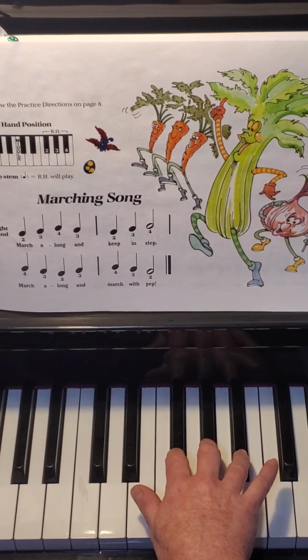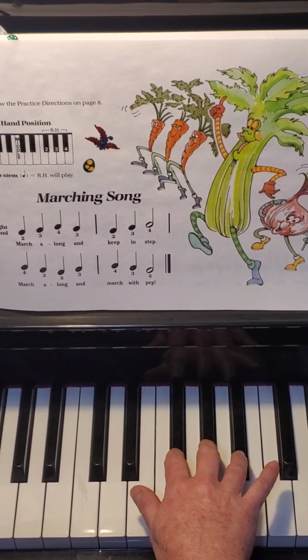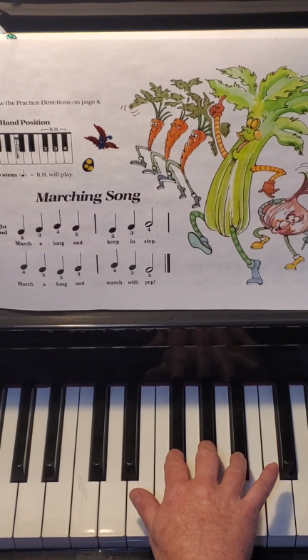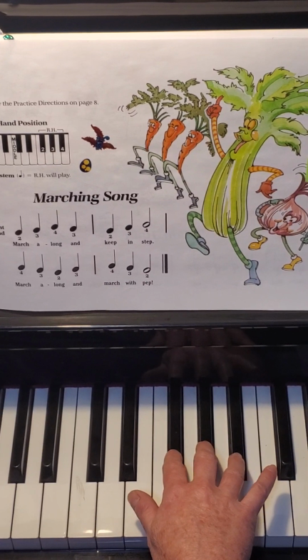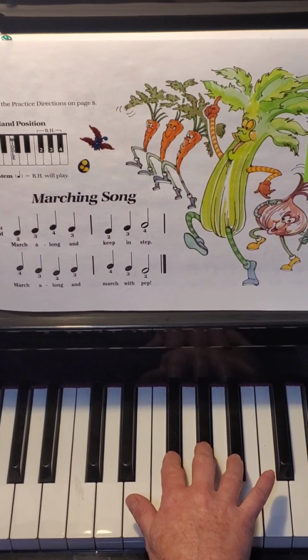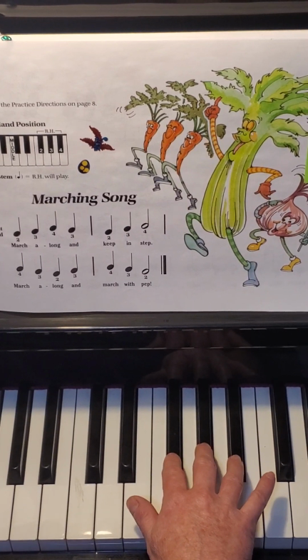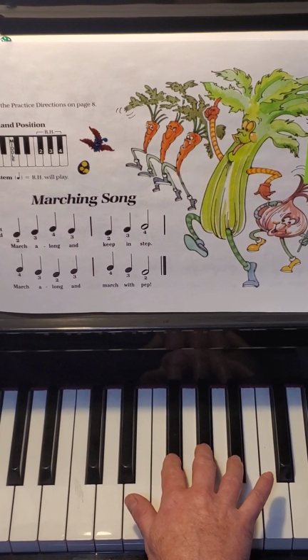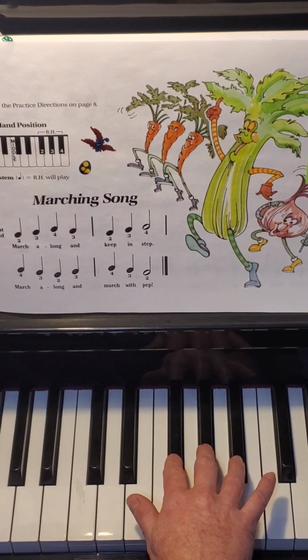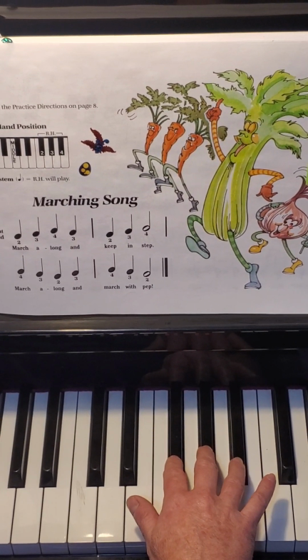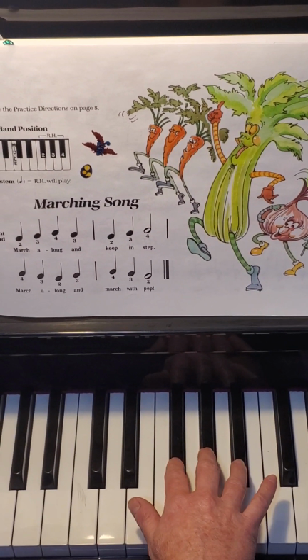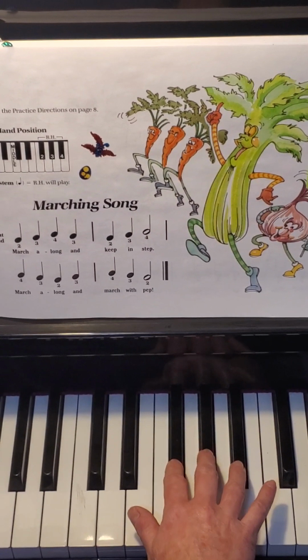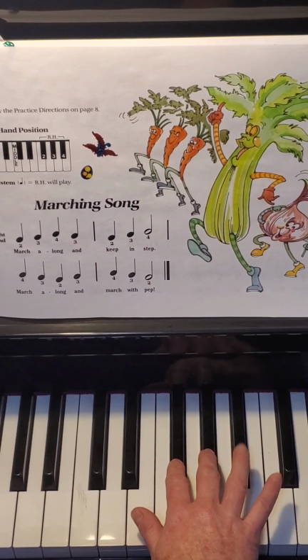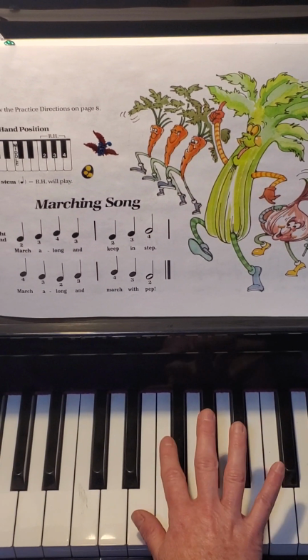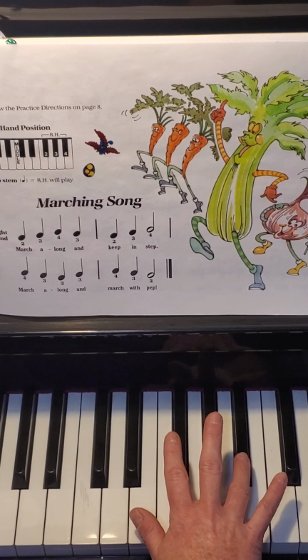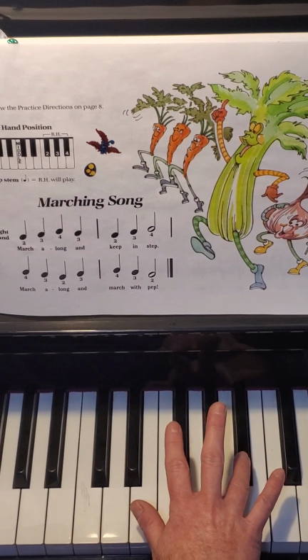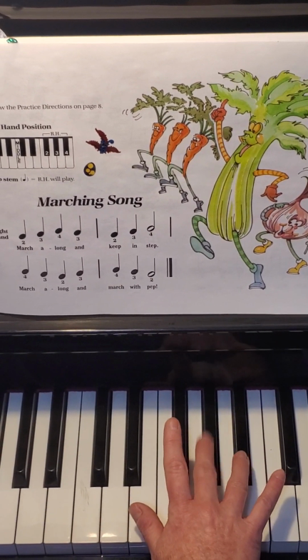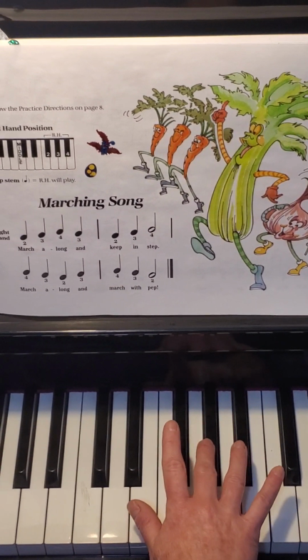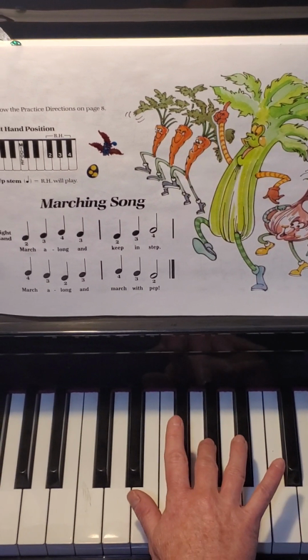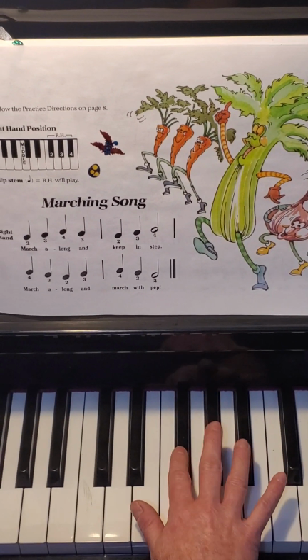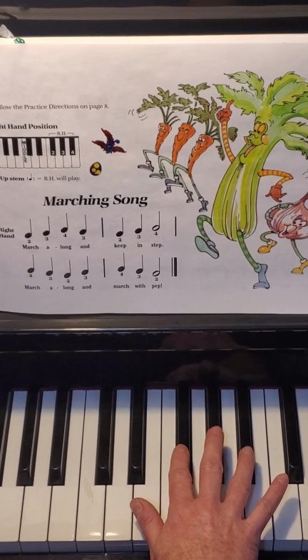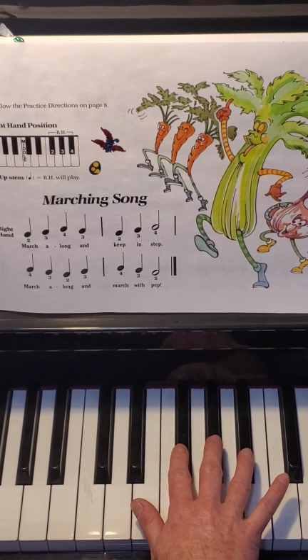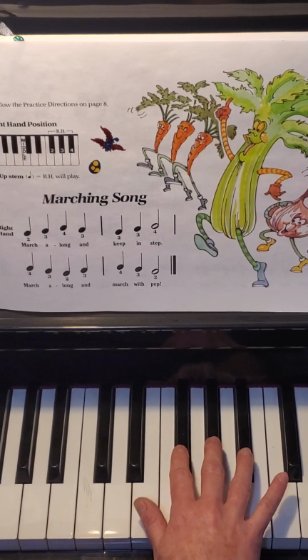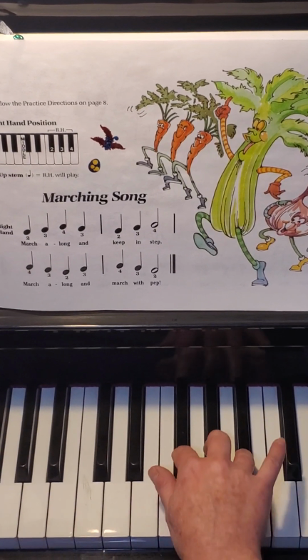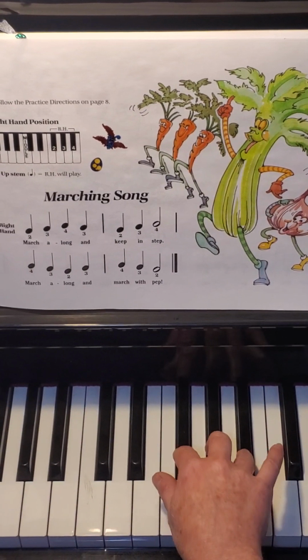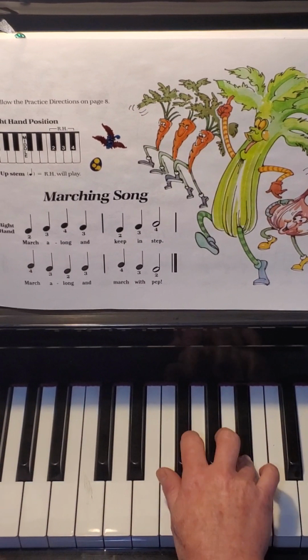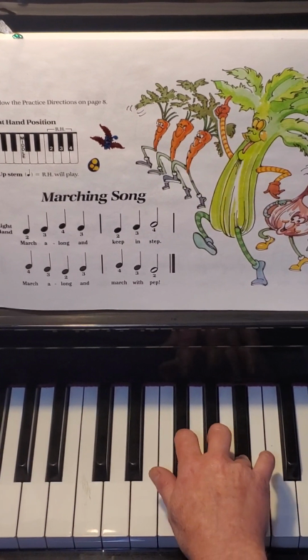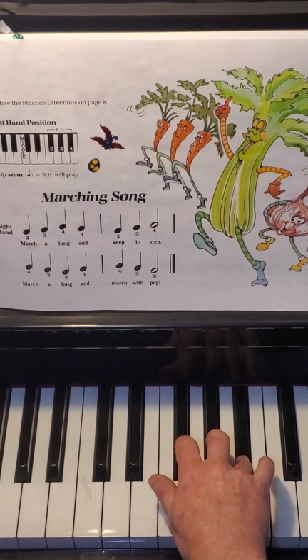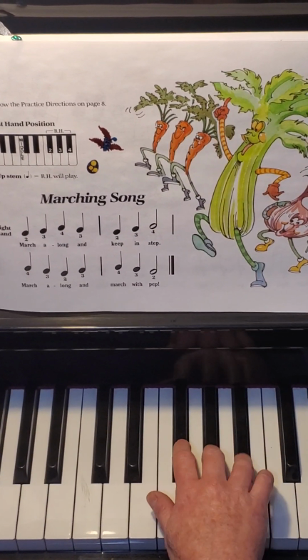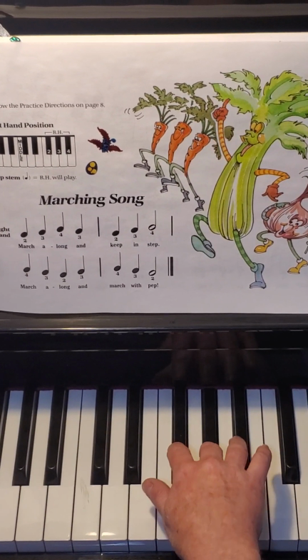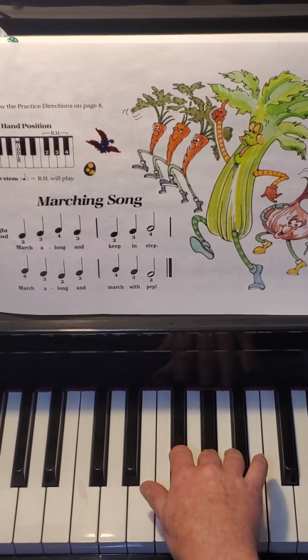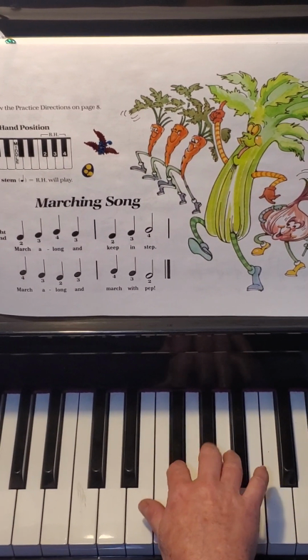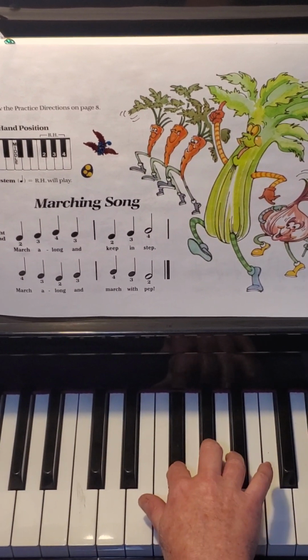Let's keep going. The last measure of the song goes ring, middle, pointer. Let's try it: ring, middle, pointer.